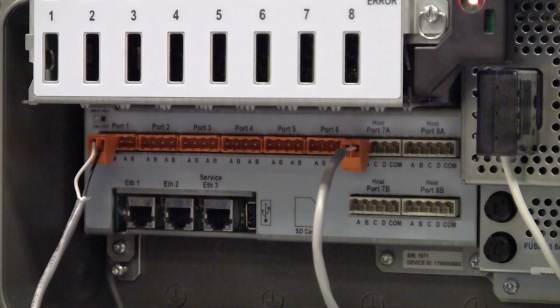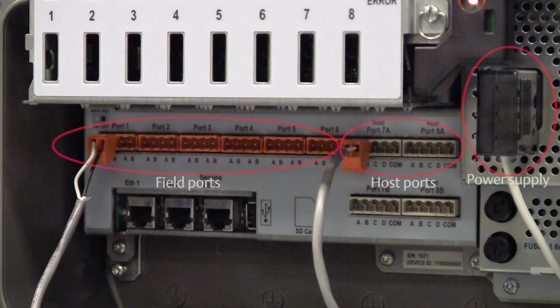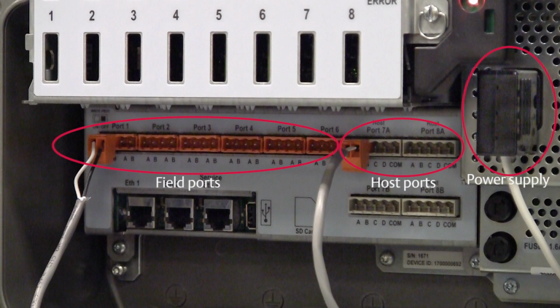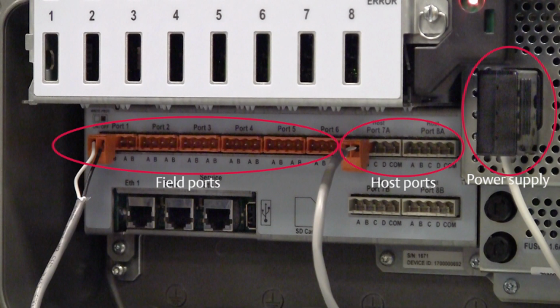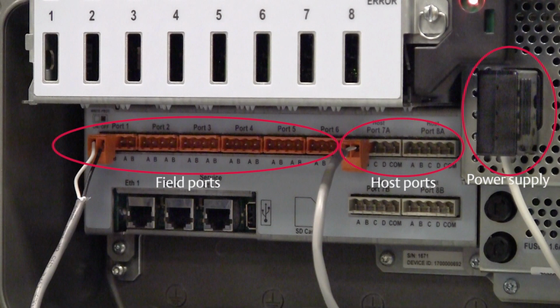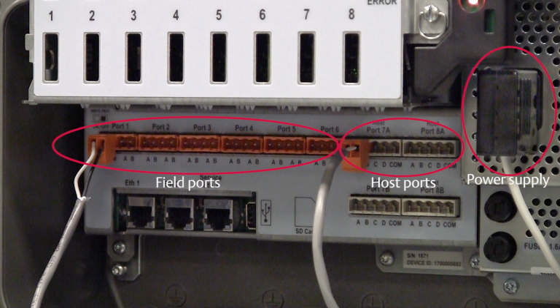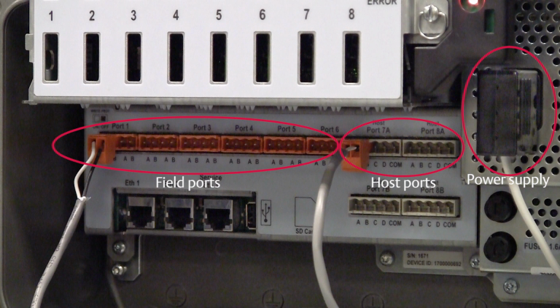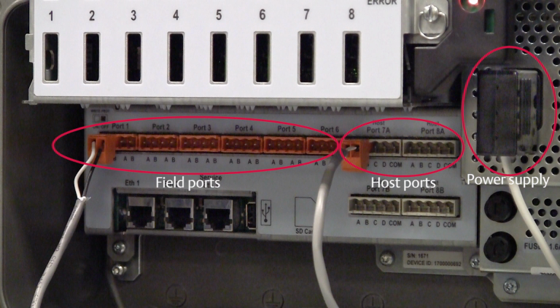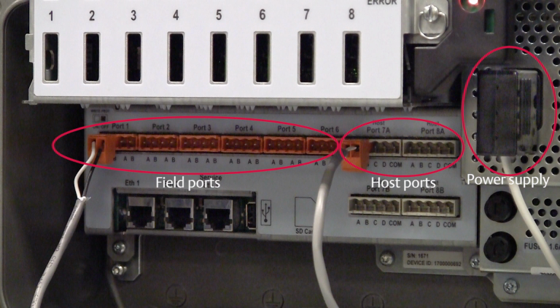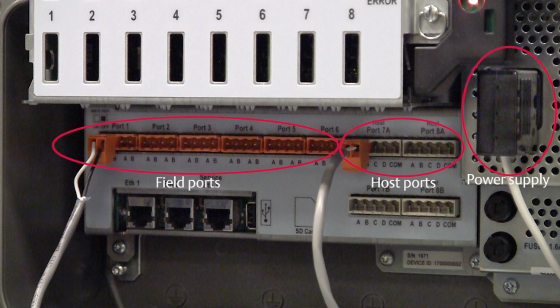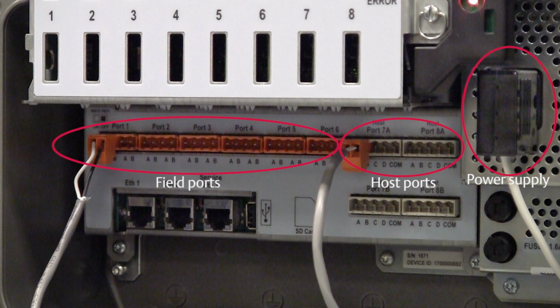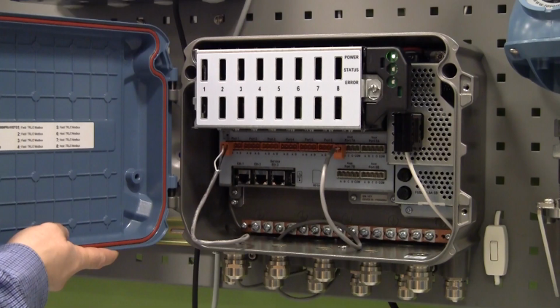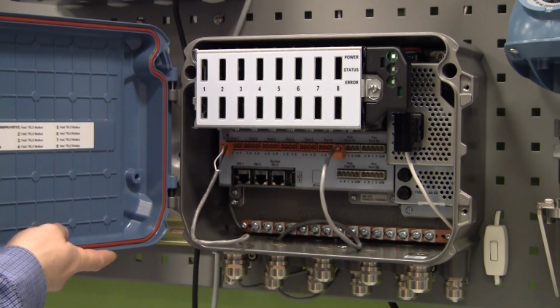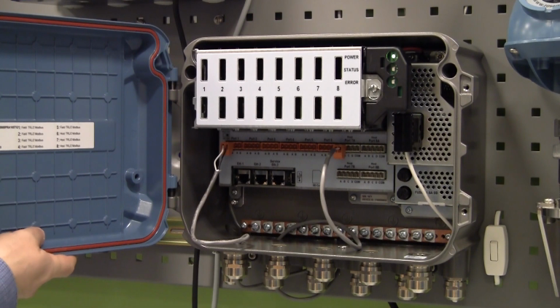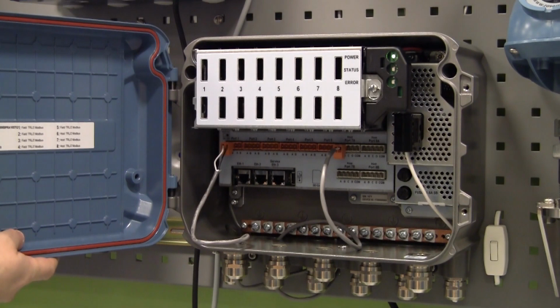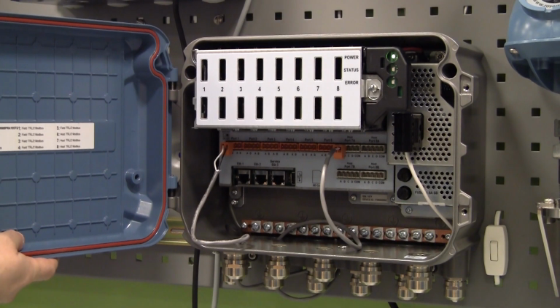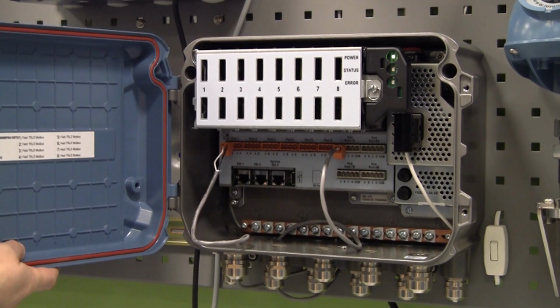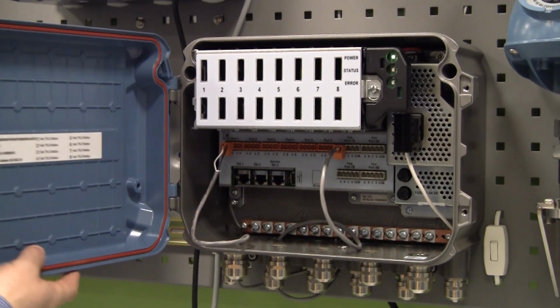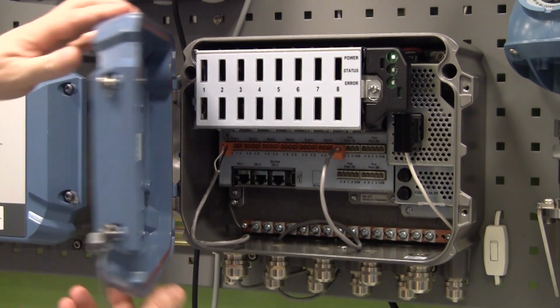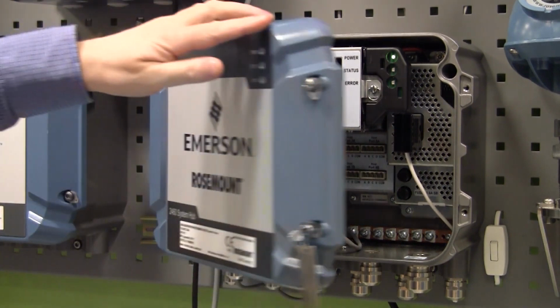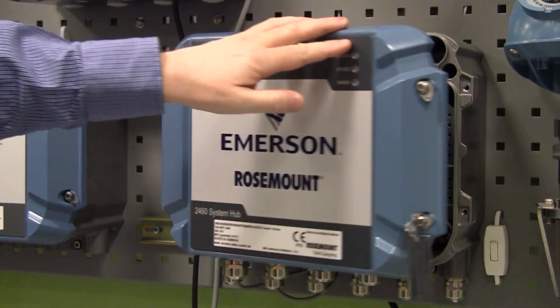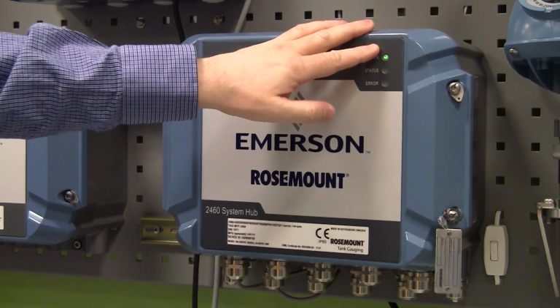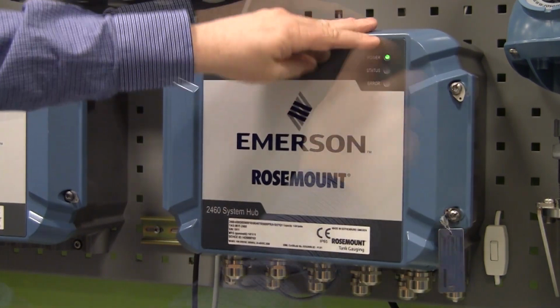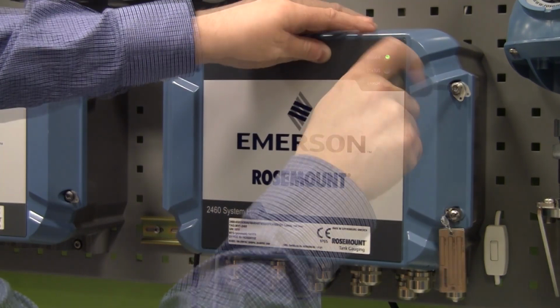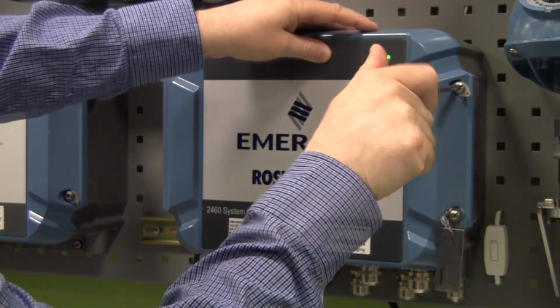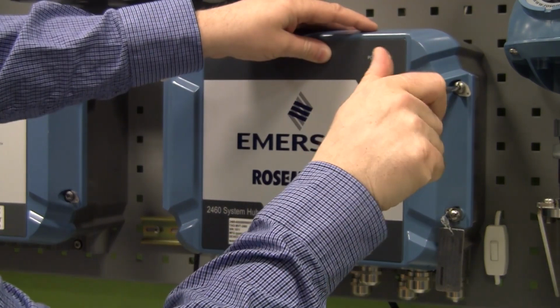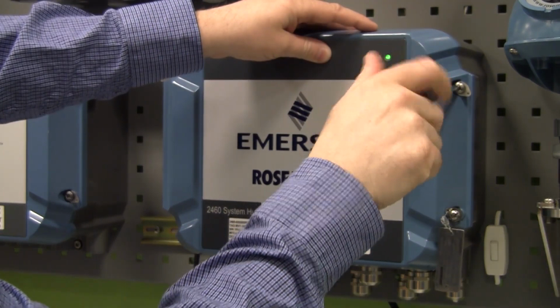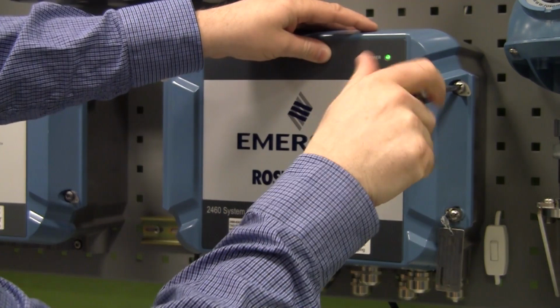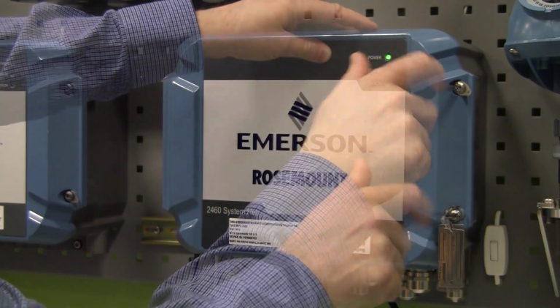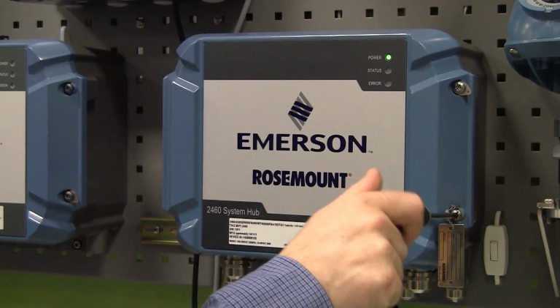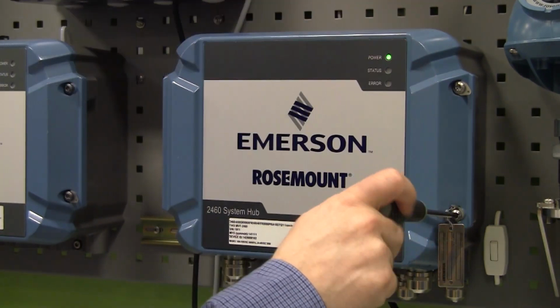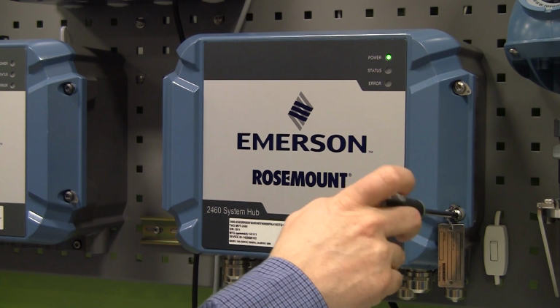Reconnect the power supply, the host, and the field communication cables. Close the cover and then verify the LED startup sequence.